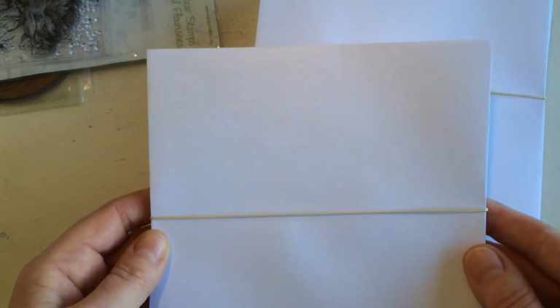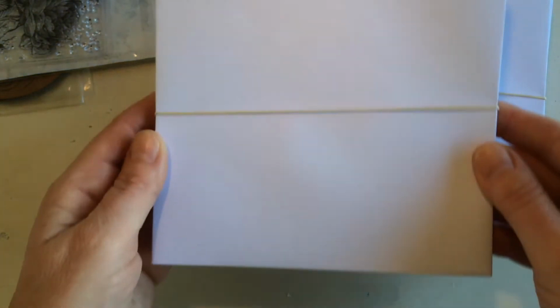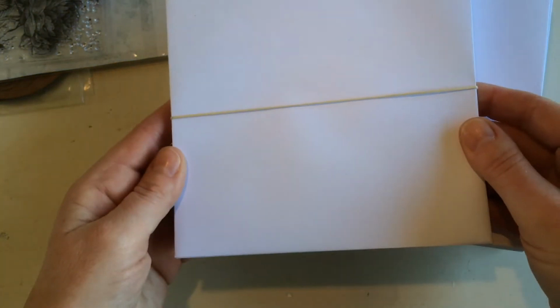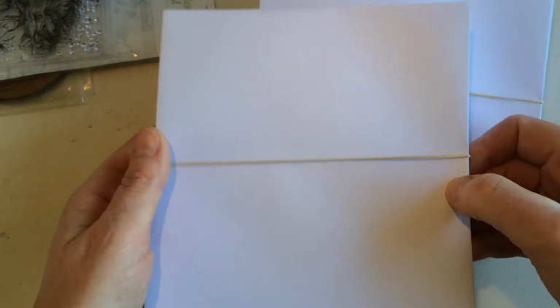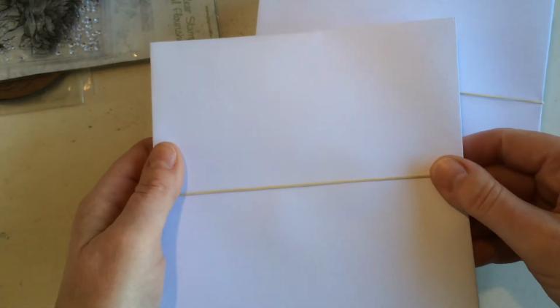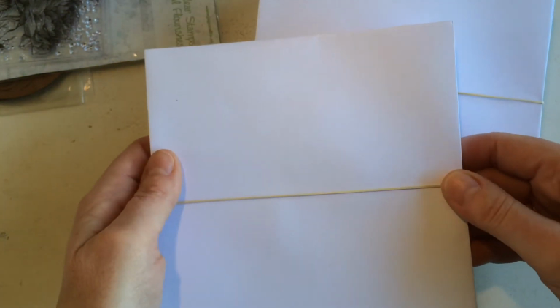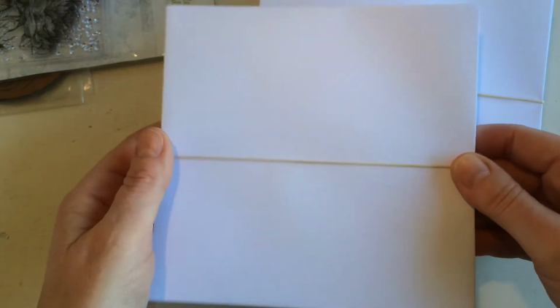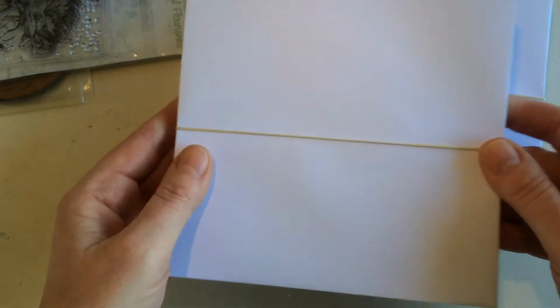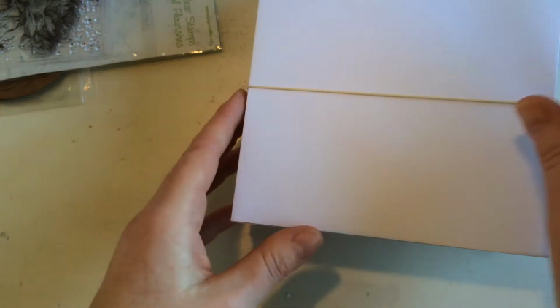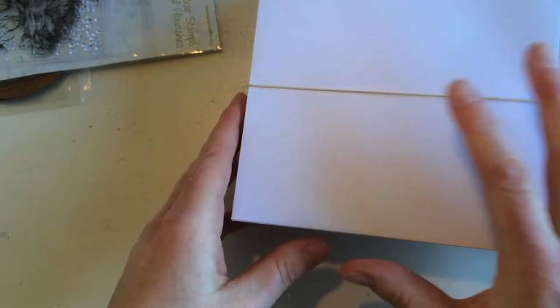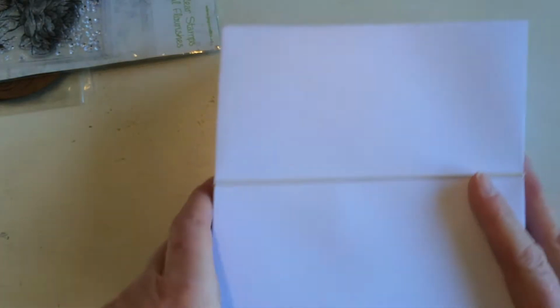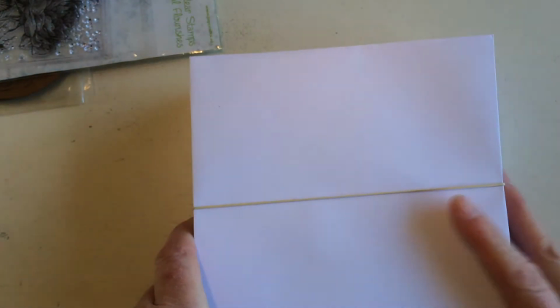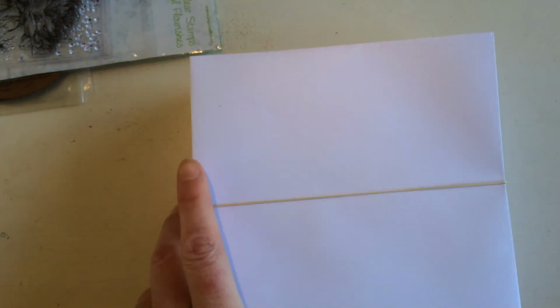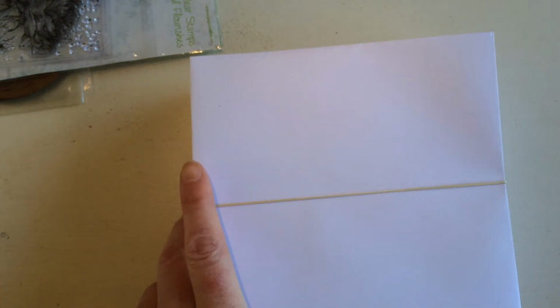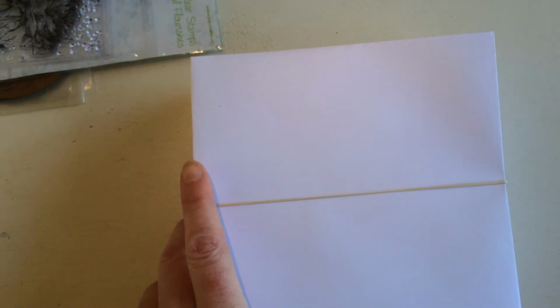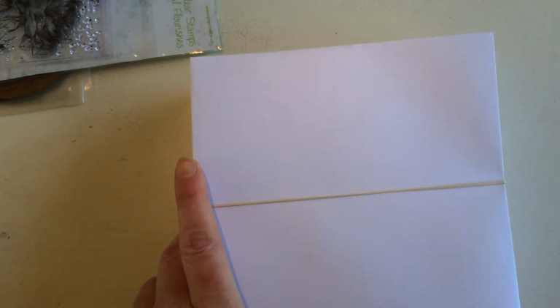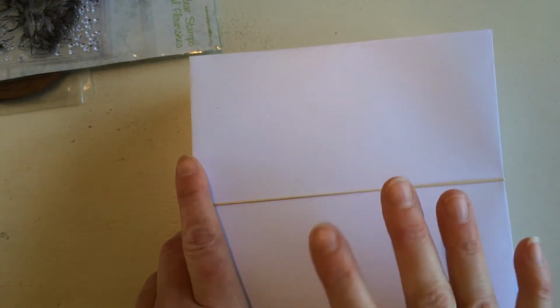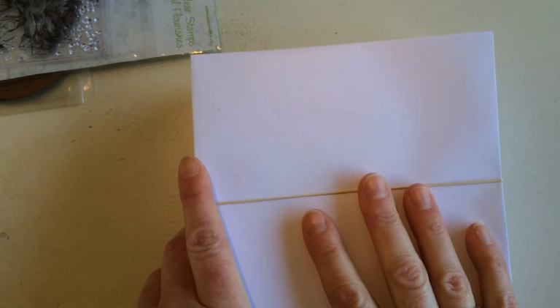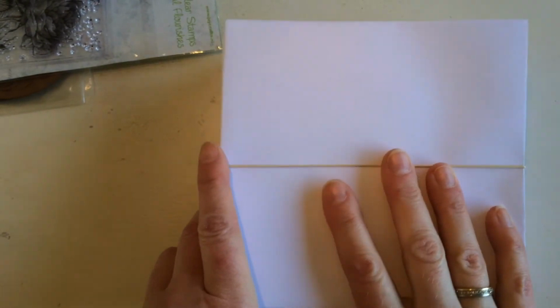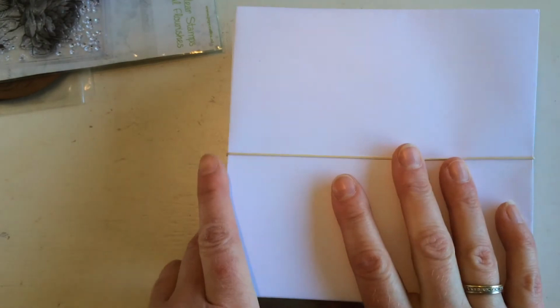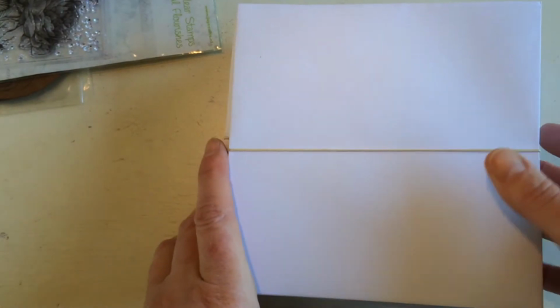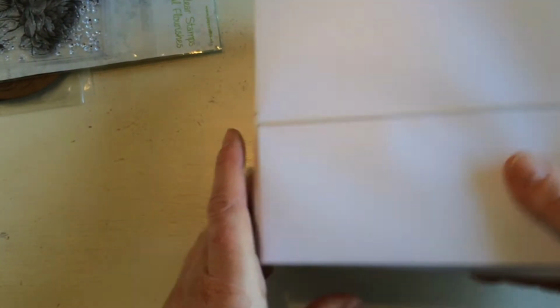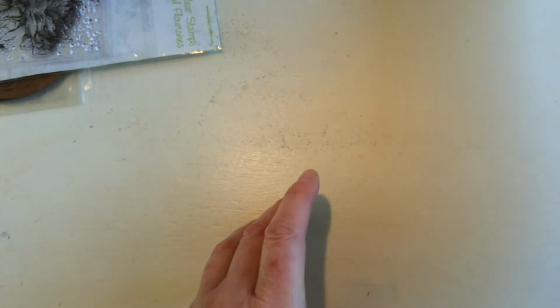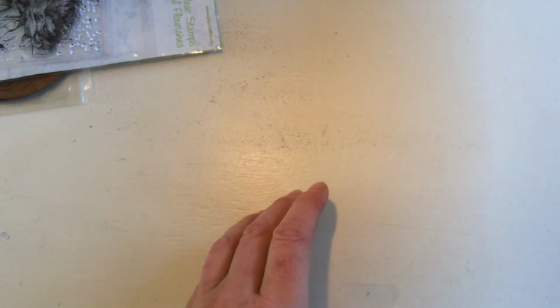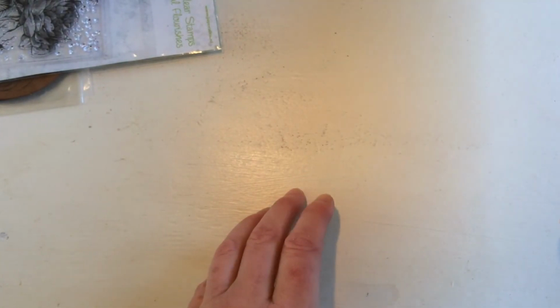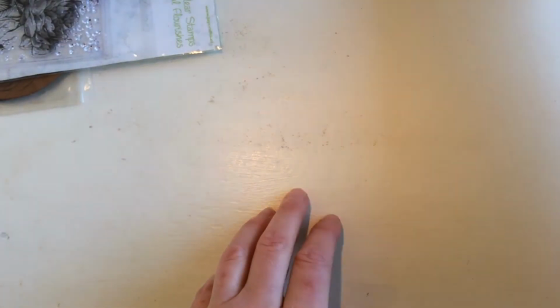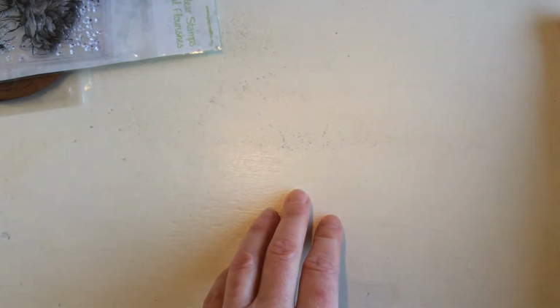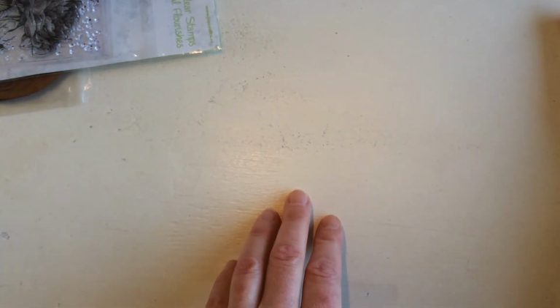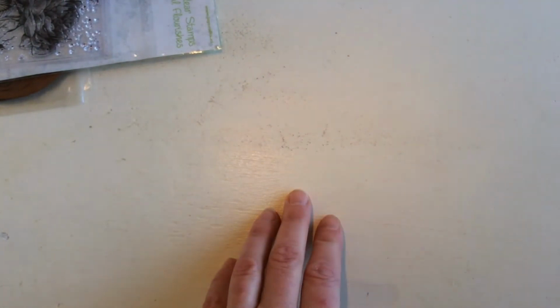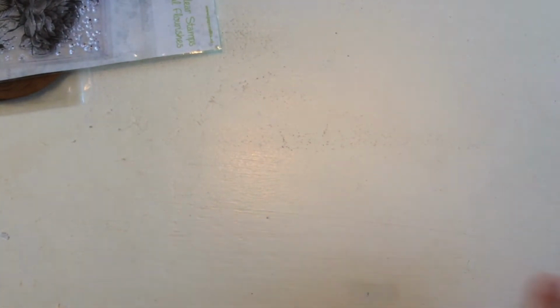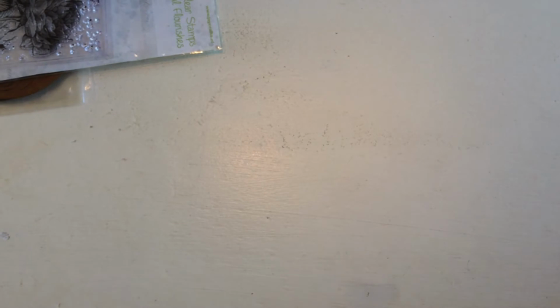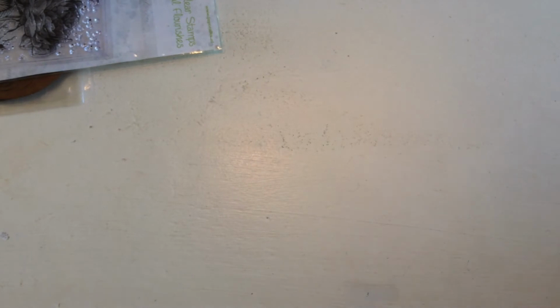Then I got some large square envelopes to go with the other cards I make in the workshop on Friday morning. It's nice to have some larger square envelopes — they didn't have those yet.